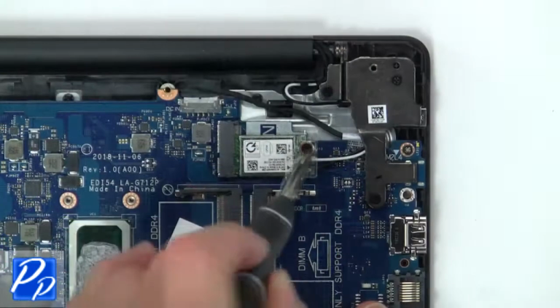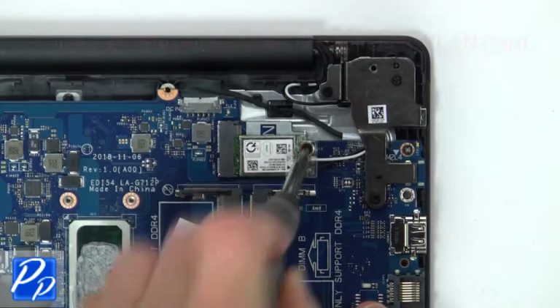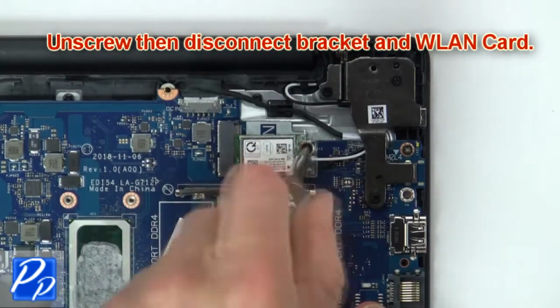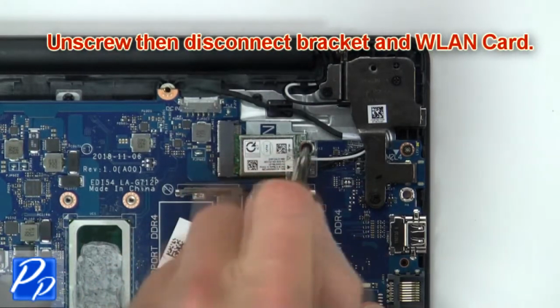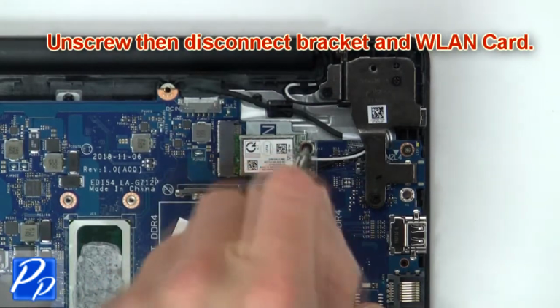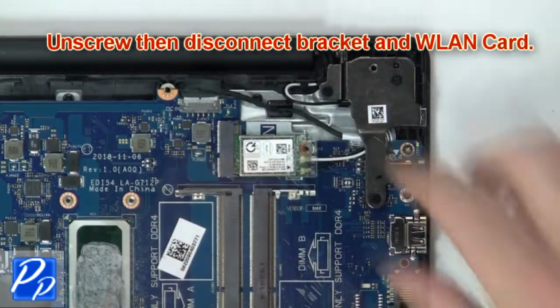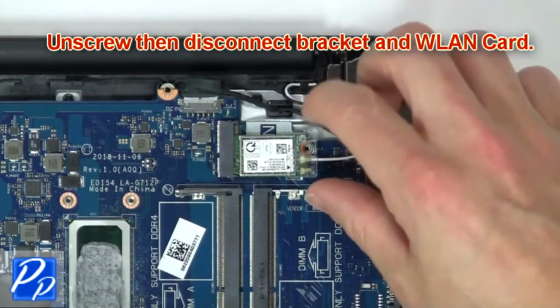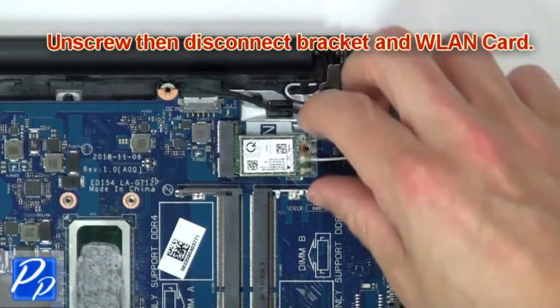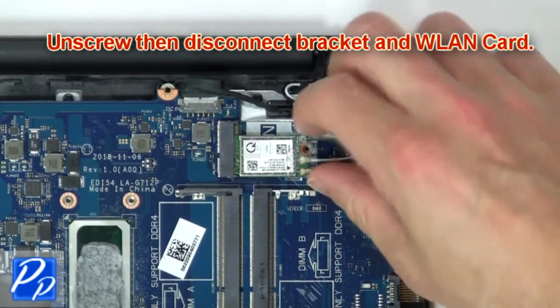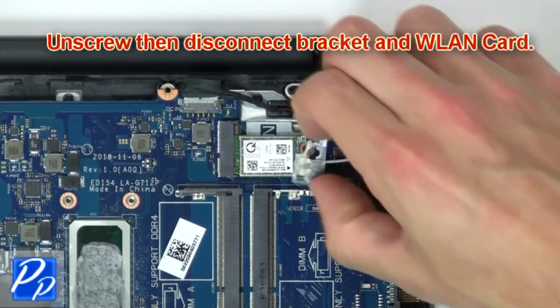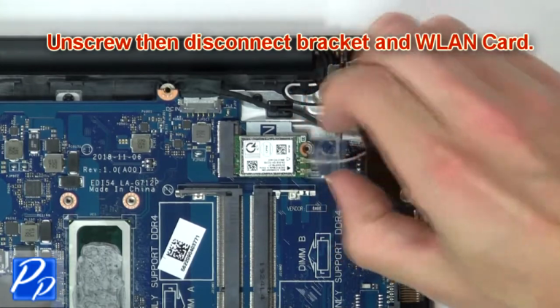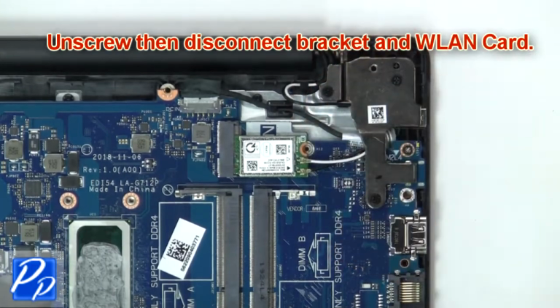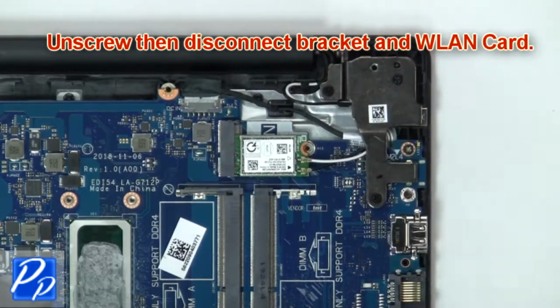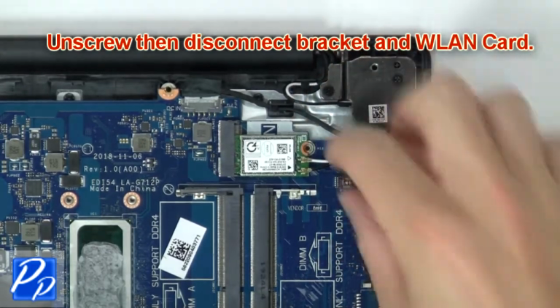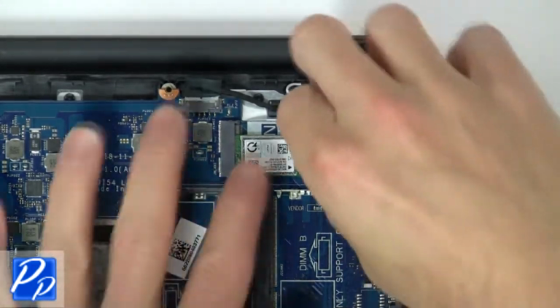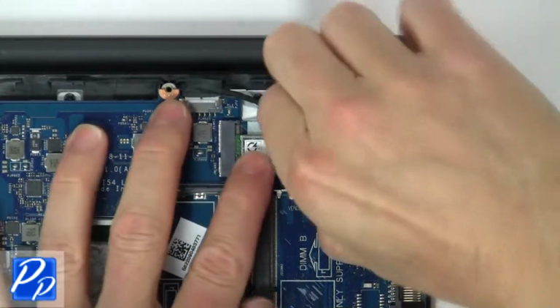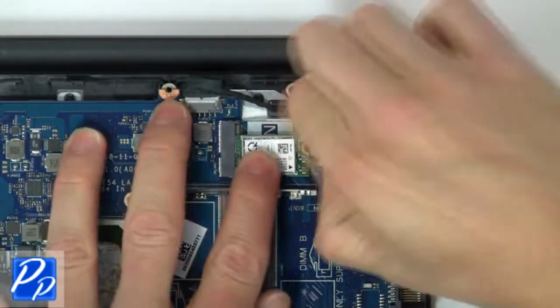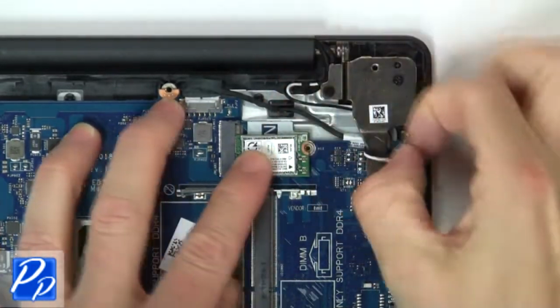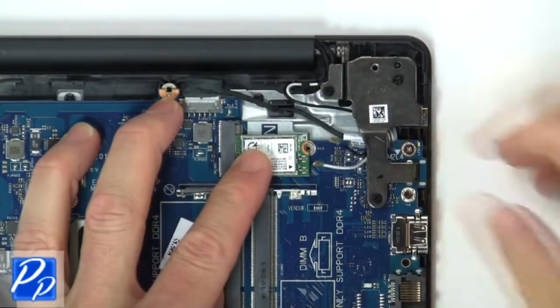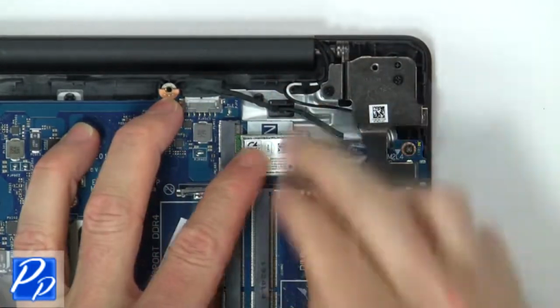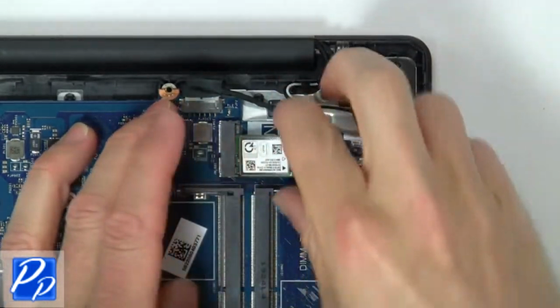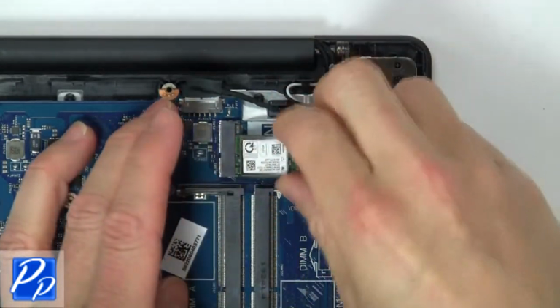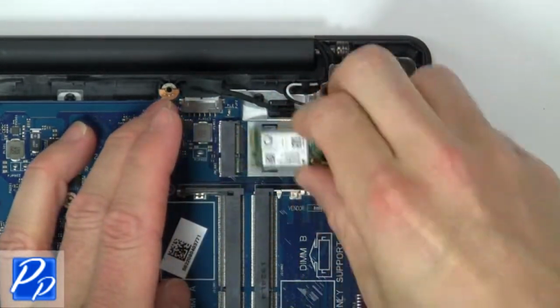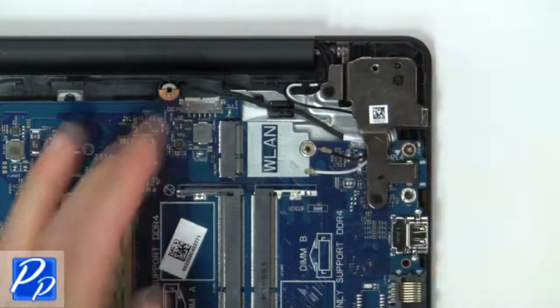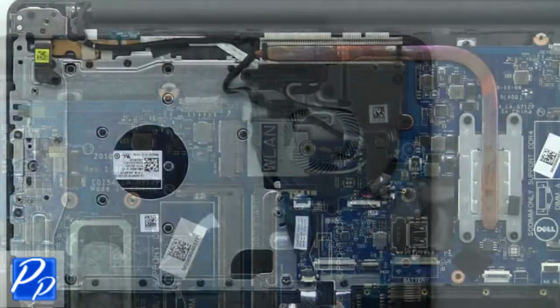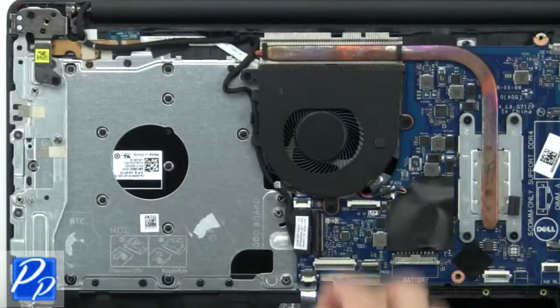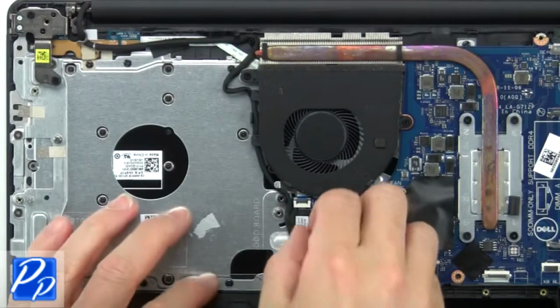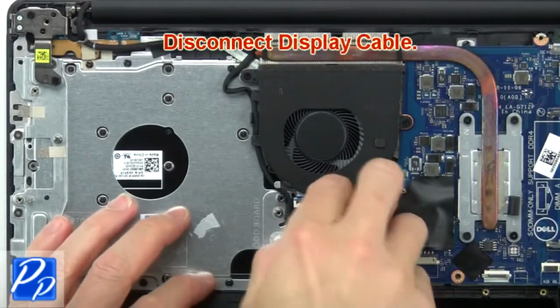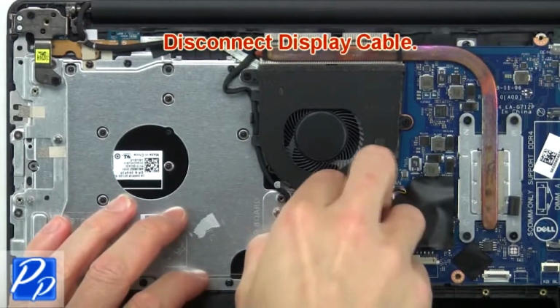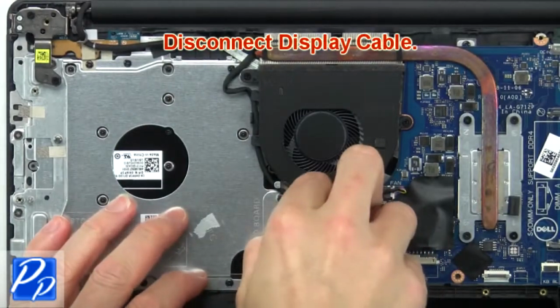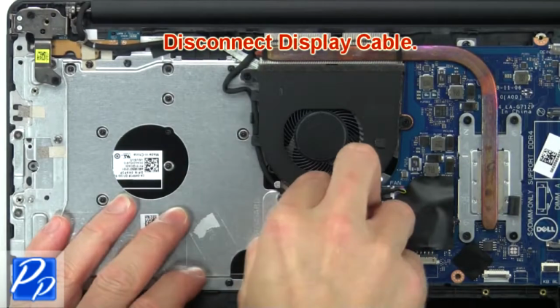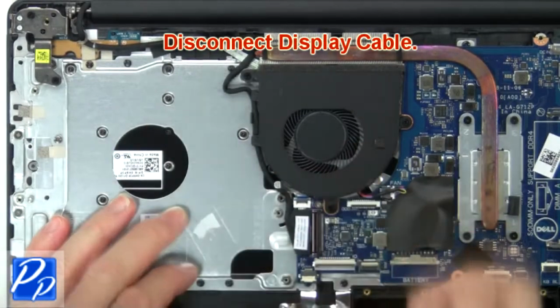Next unscrew, then disconnect the bracket and wireless card. Then disconnect the display cable.